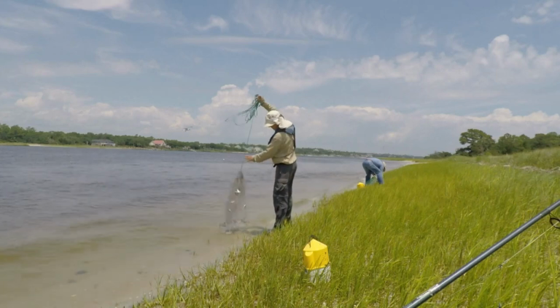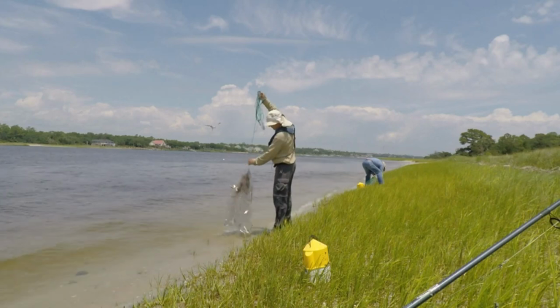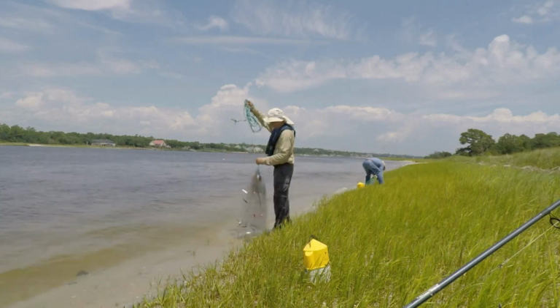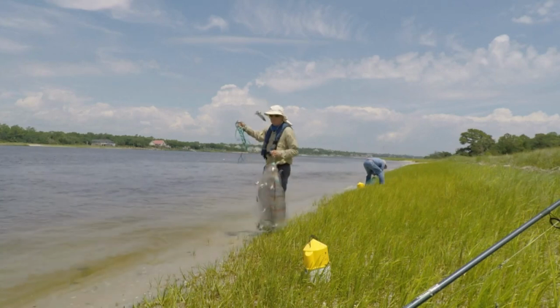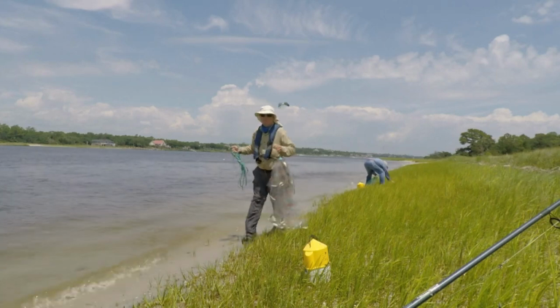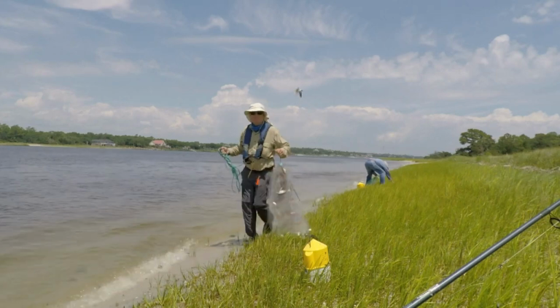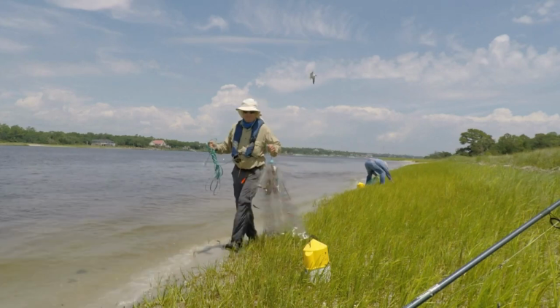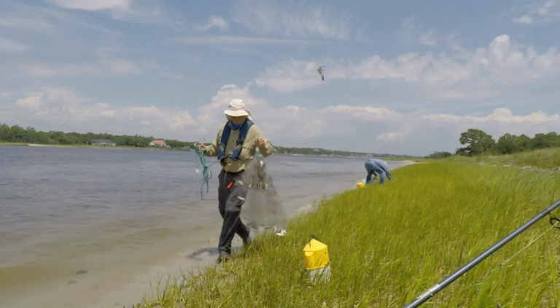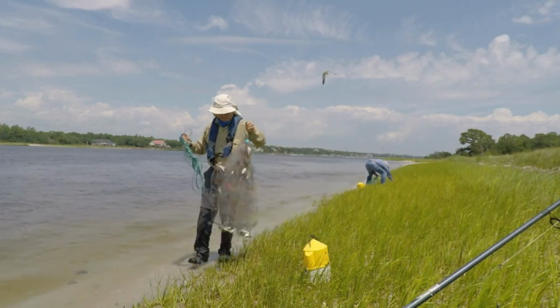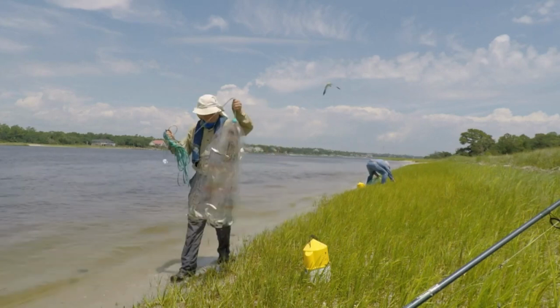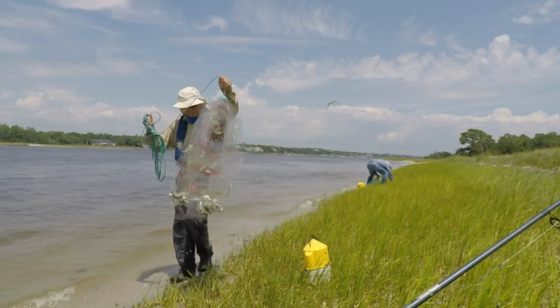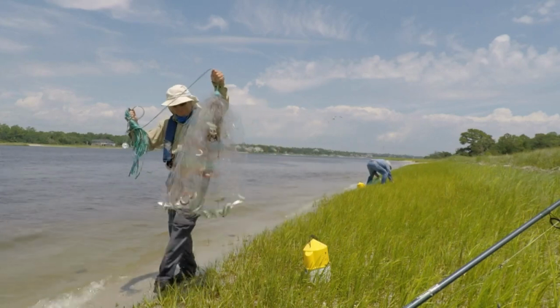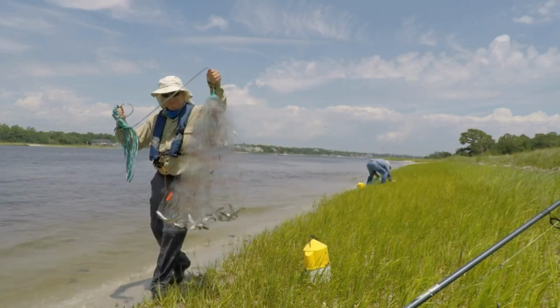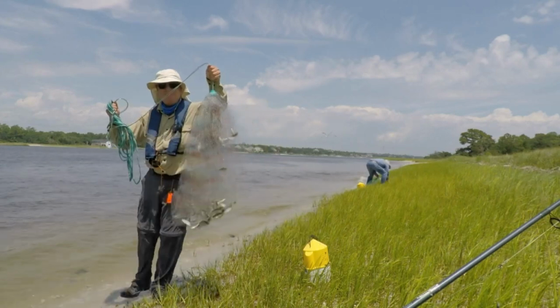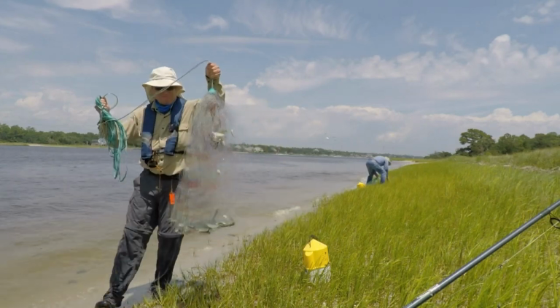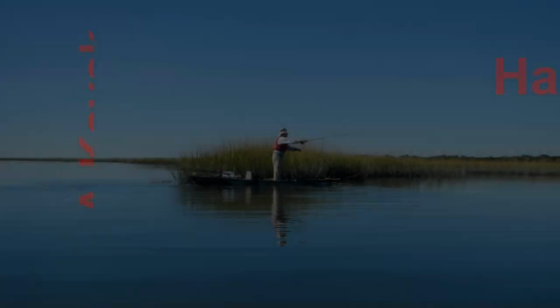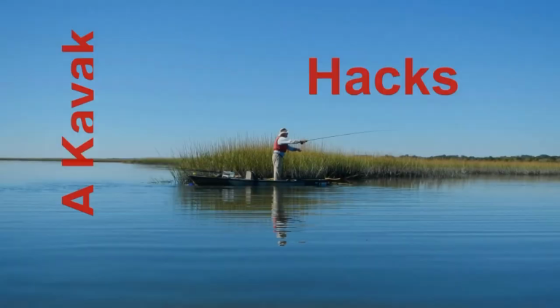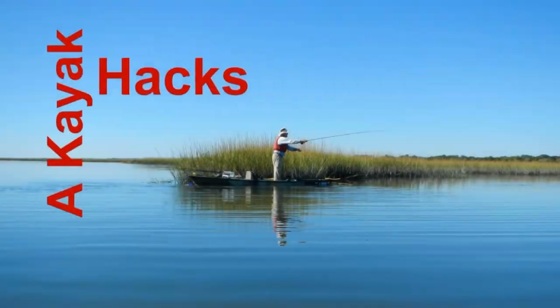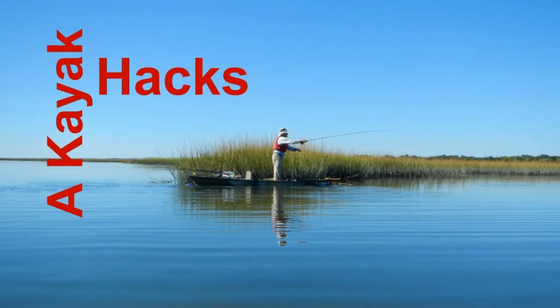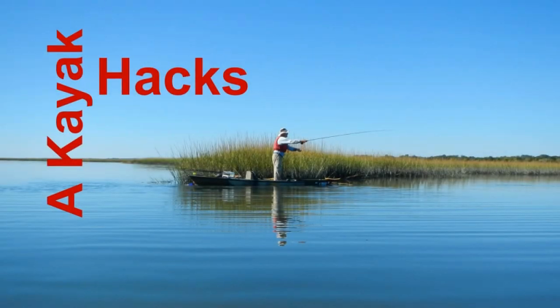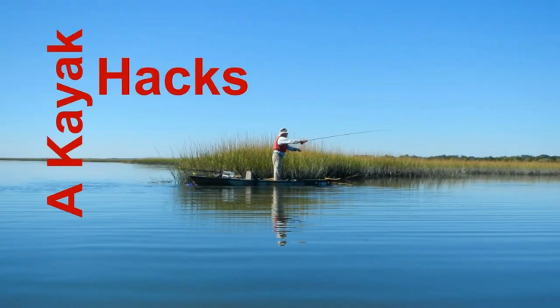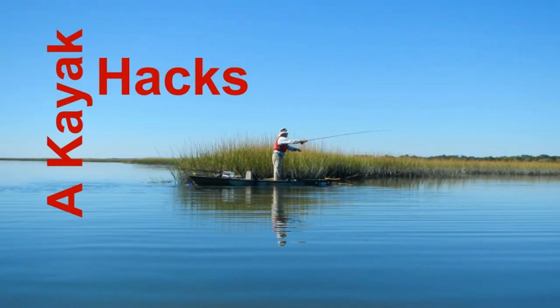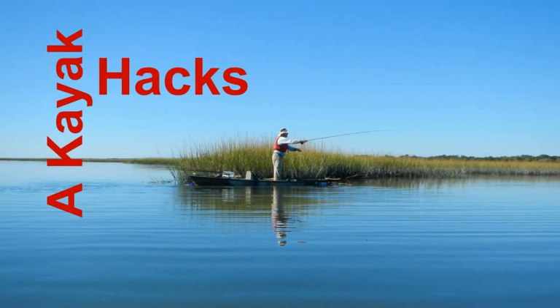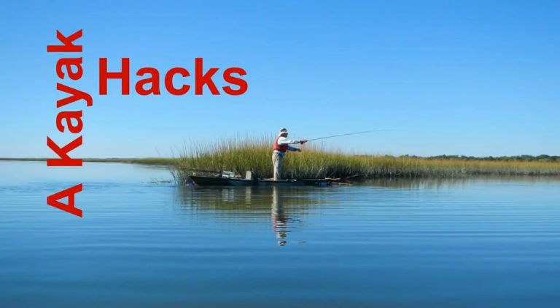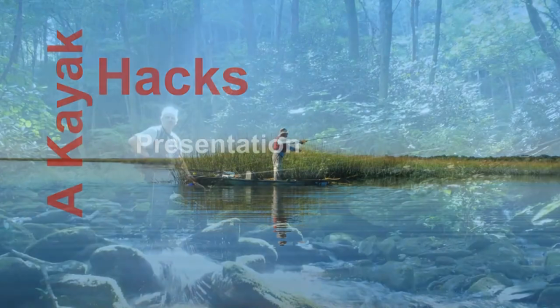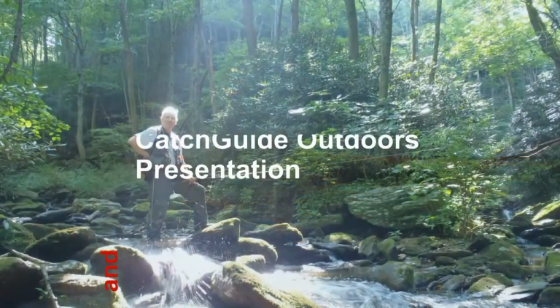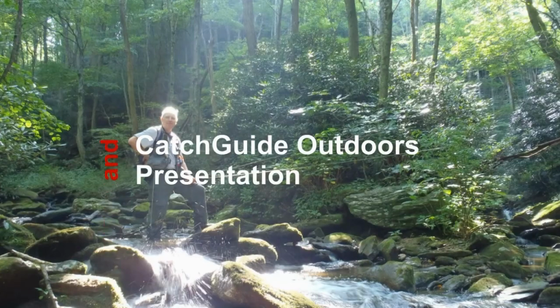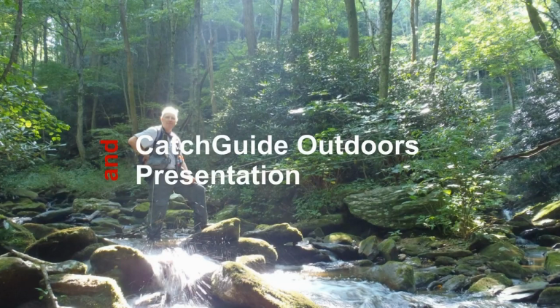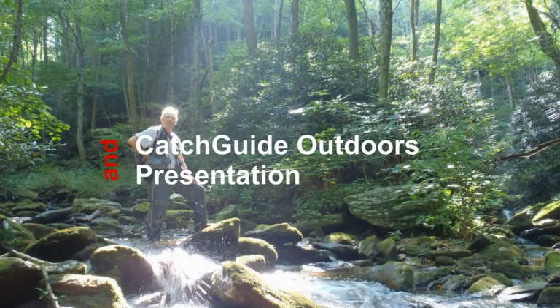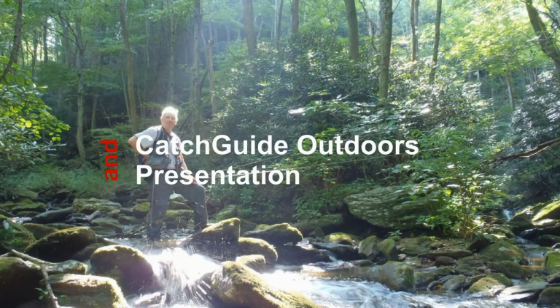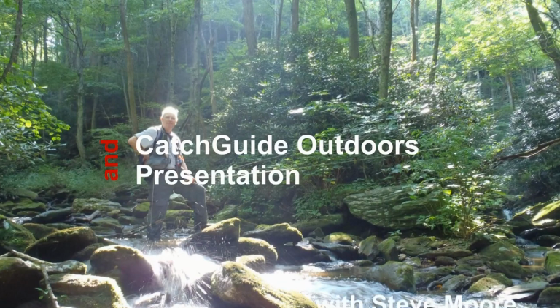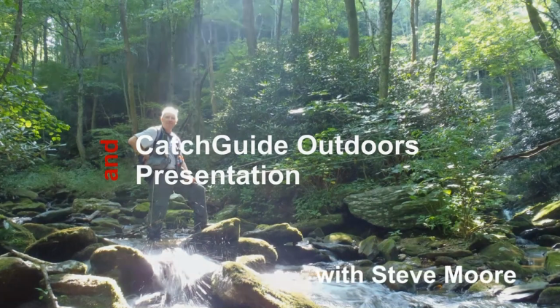A cast net is absolutely critical to catch bait. I'm going to give you a quick explanation followed by a very detailed explanation in this video.